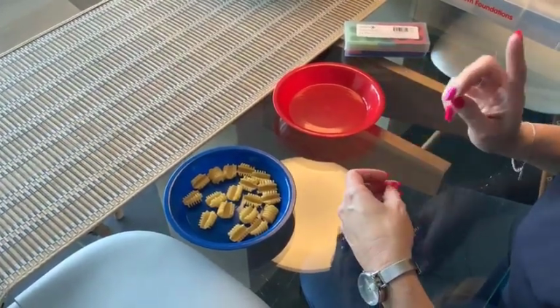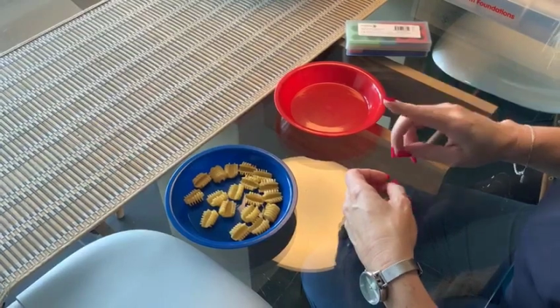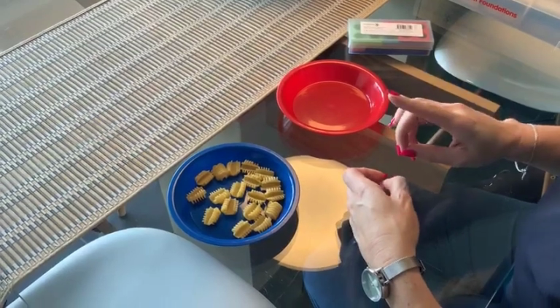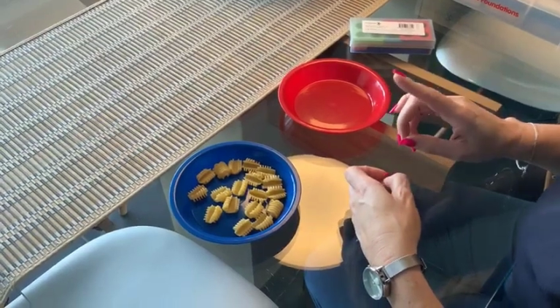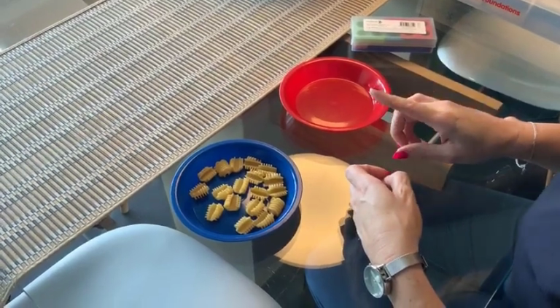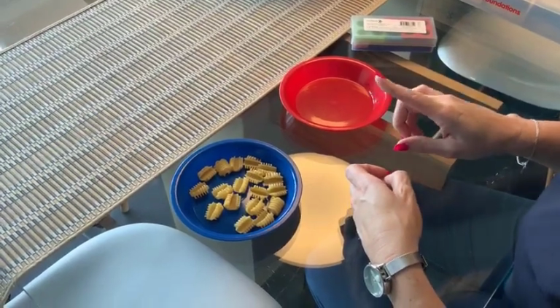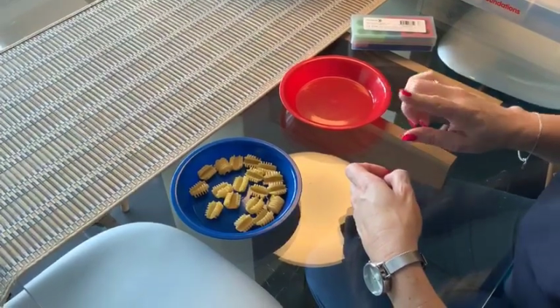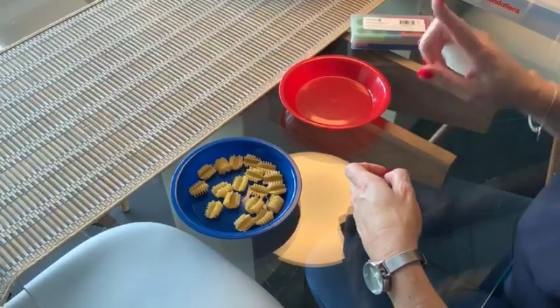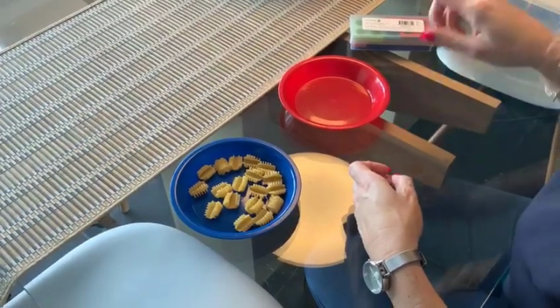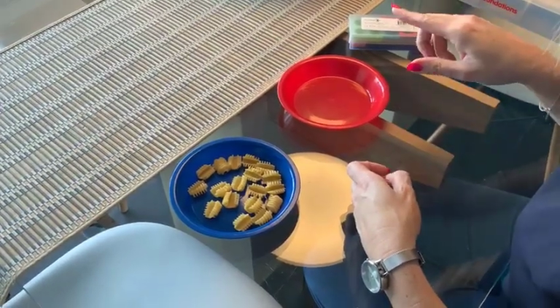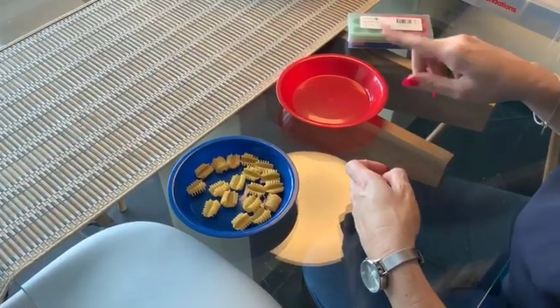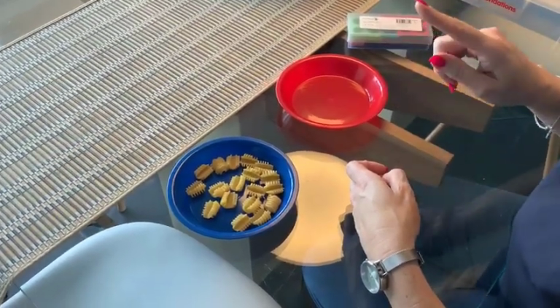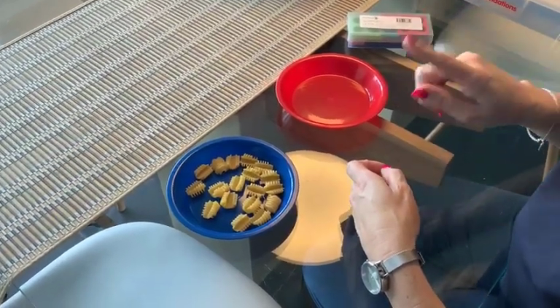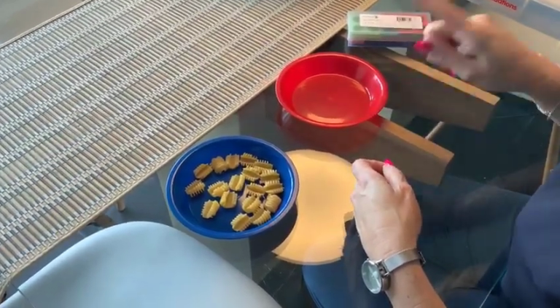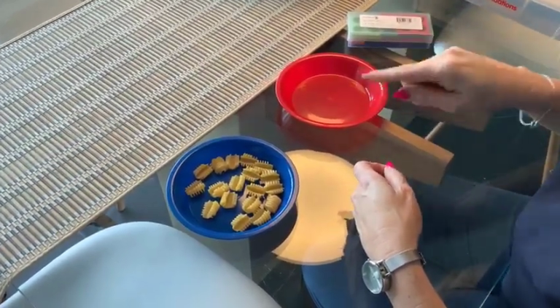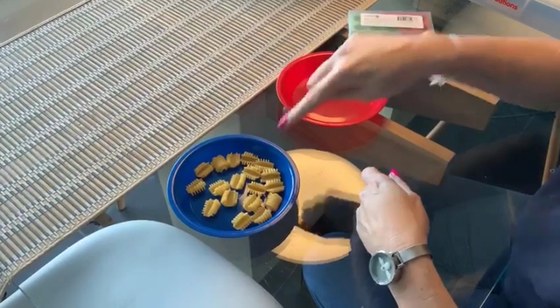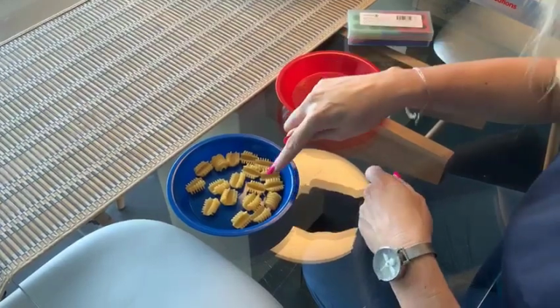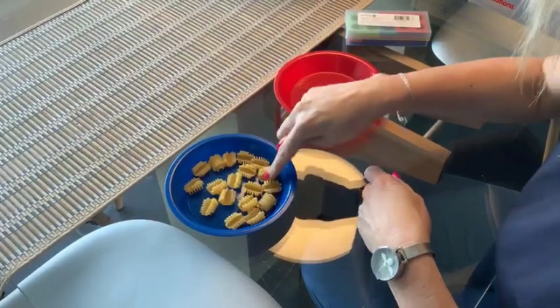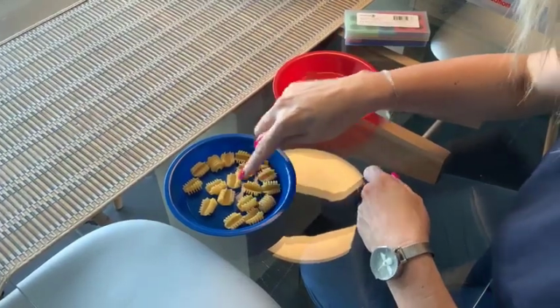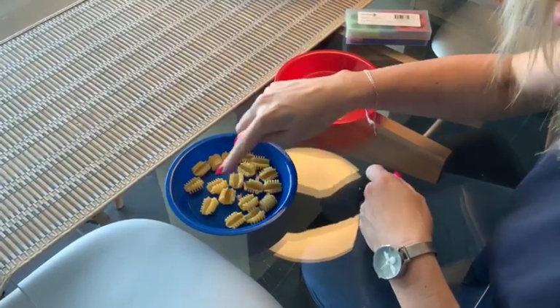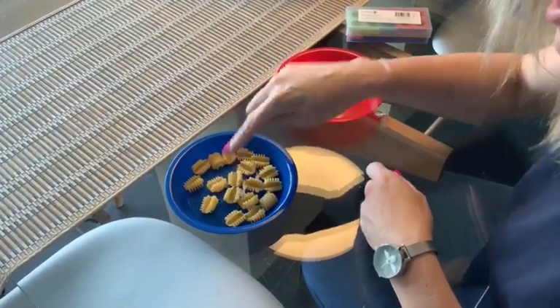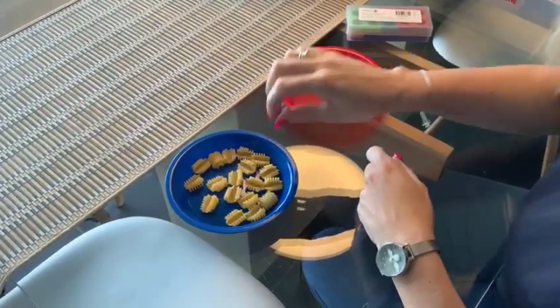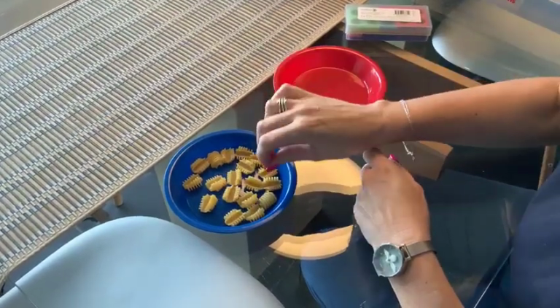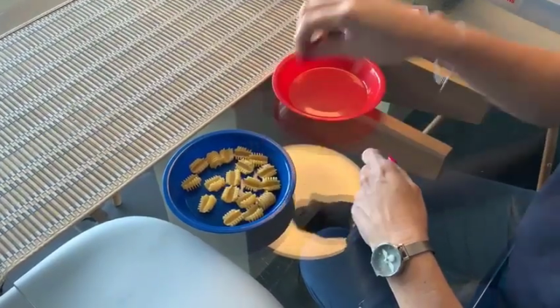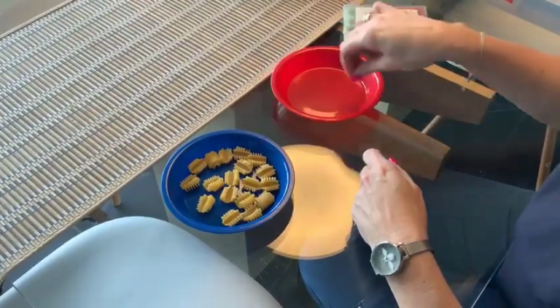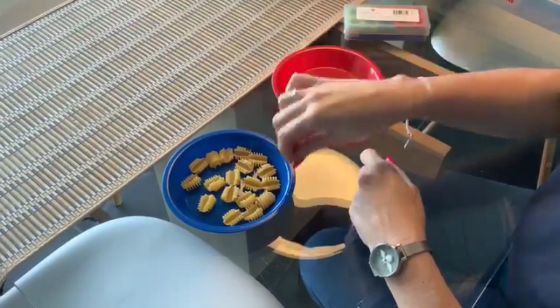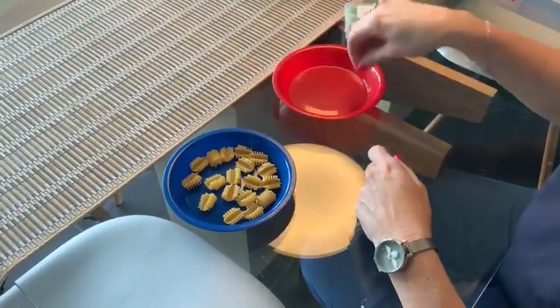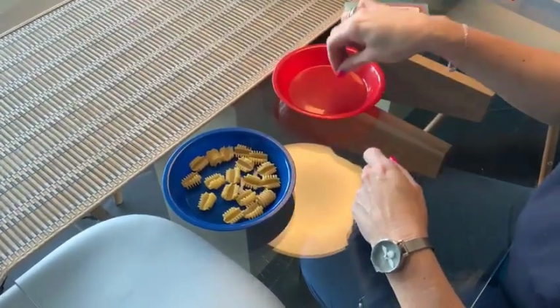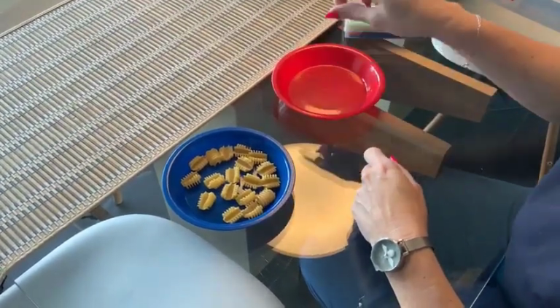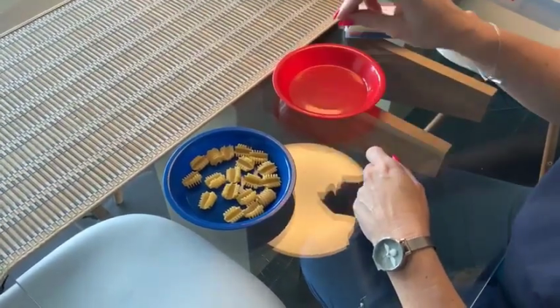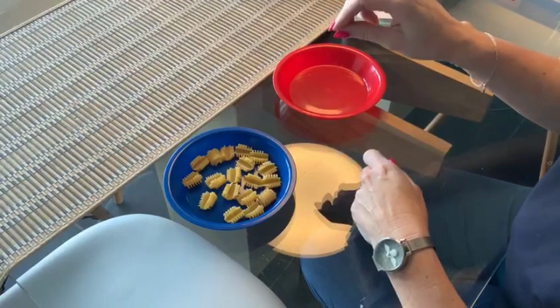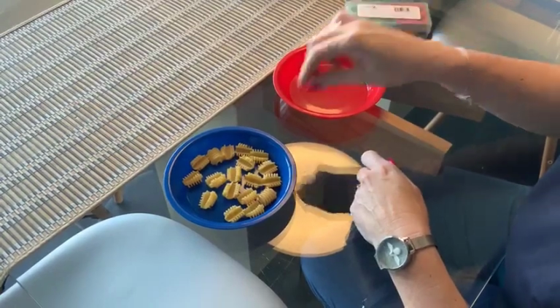And because young children often run away with the count orally and don't match it to finger checking — so one, two, three, four, five, six, seven — we're going to actually lift each item into this bowl so we've got a more accurate count.